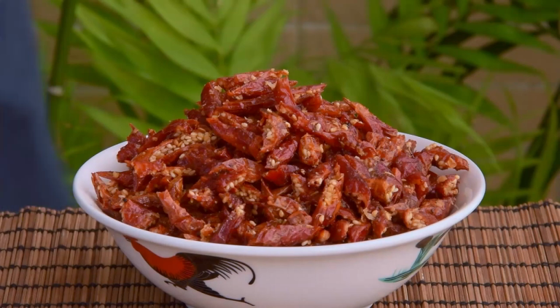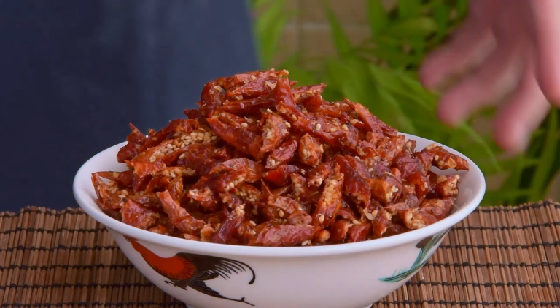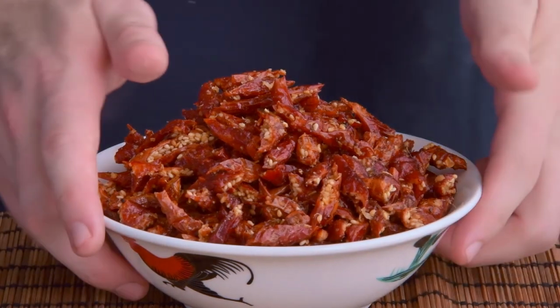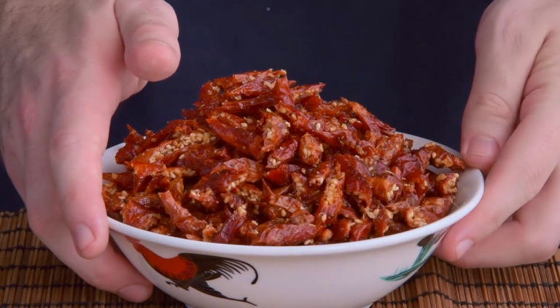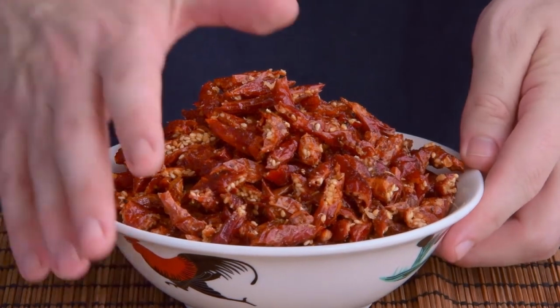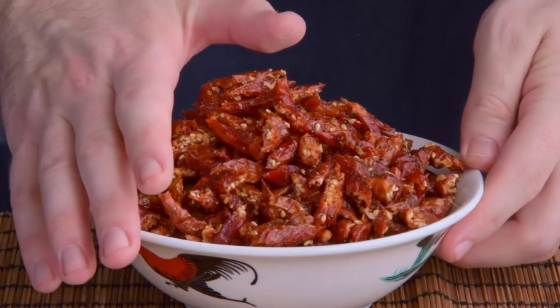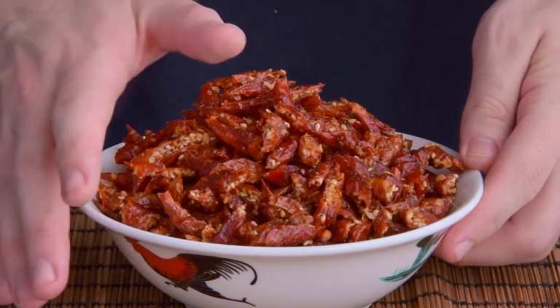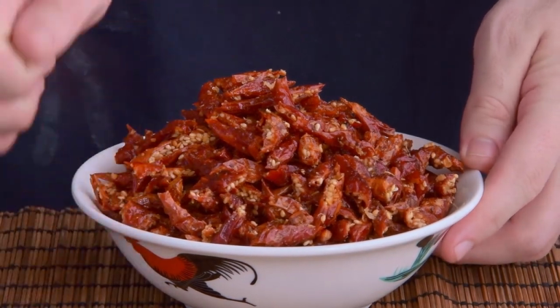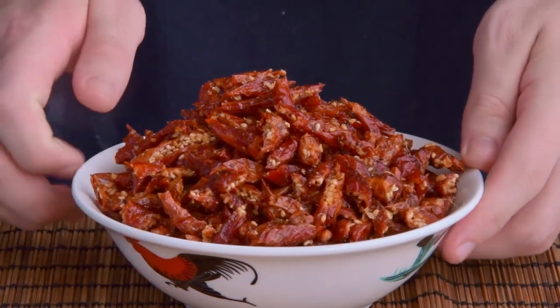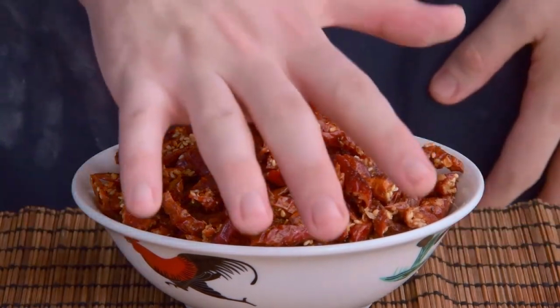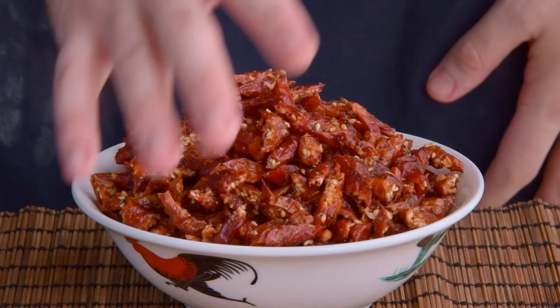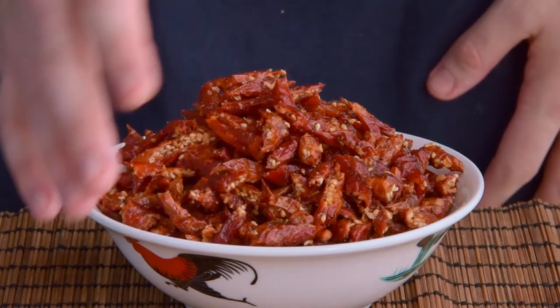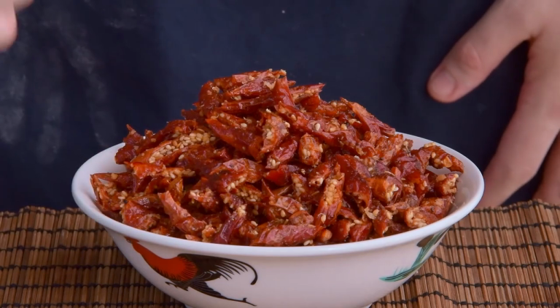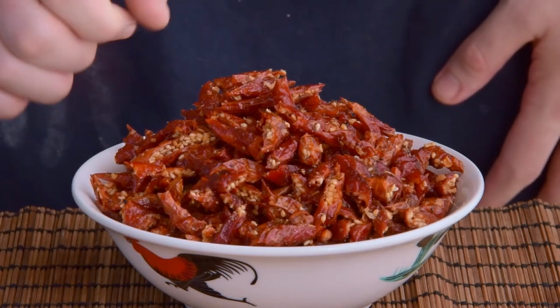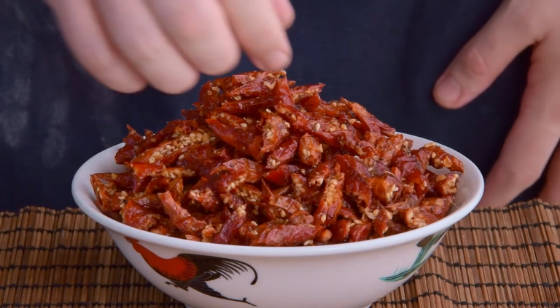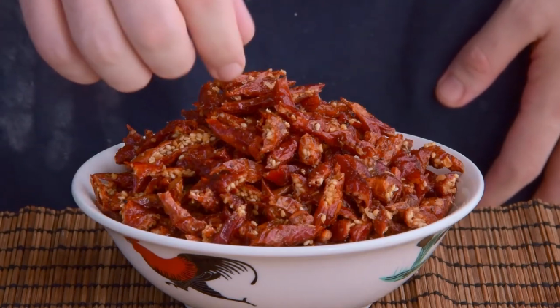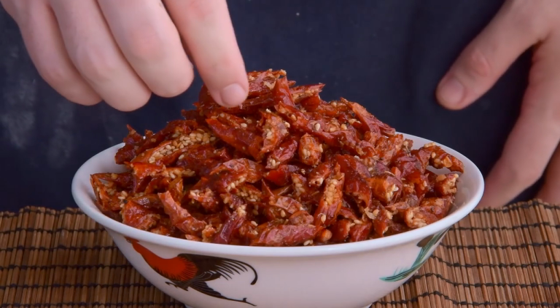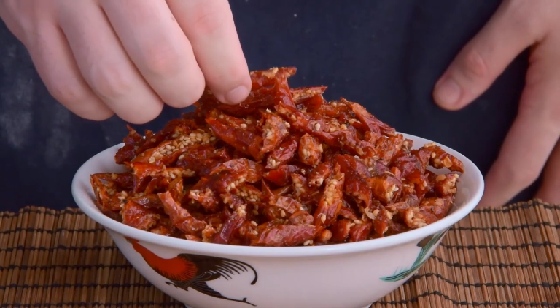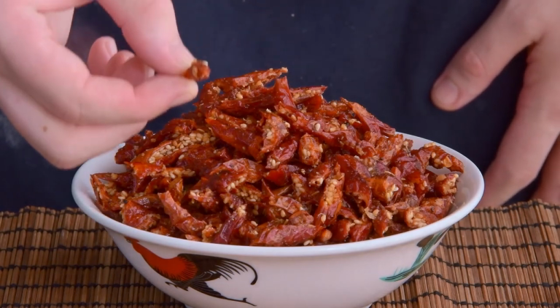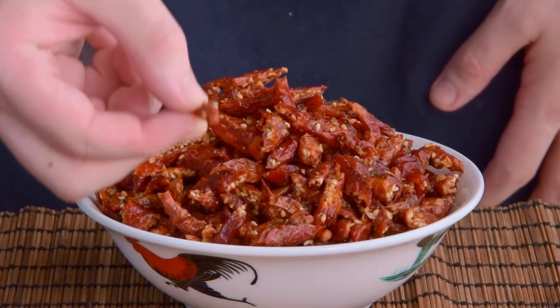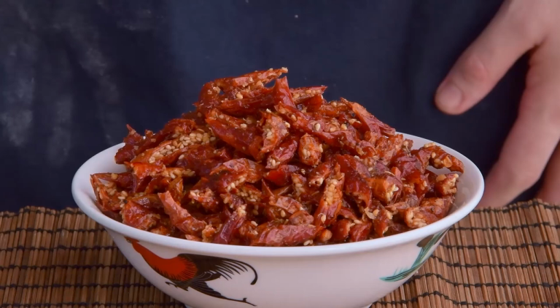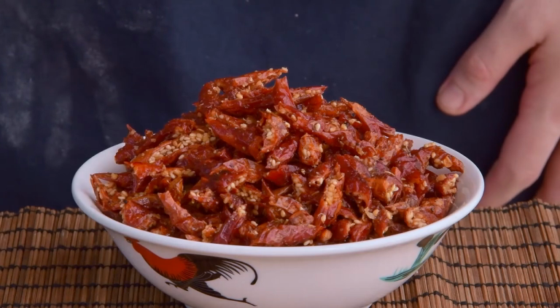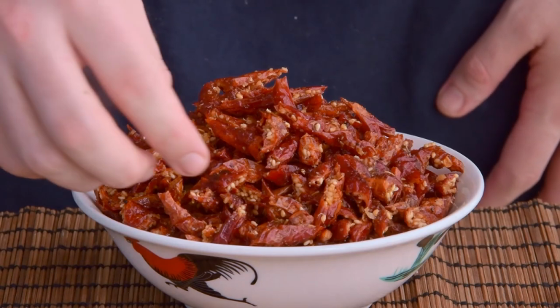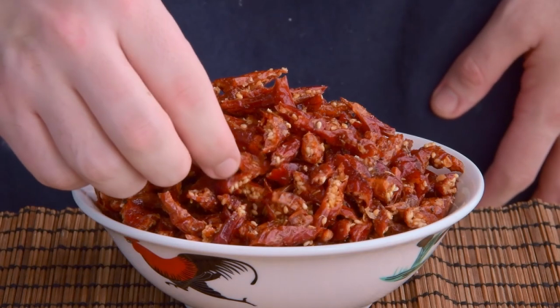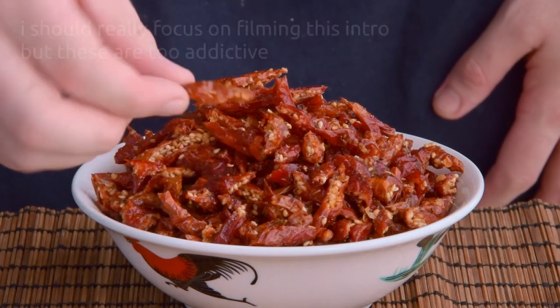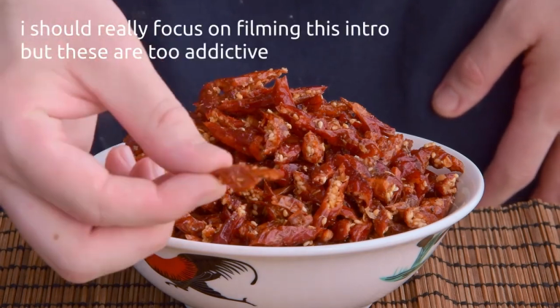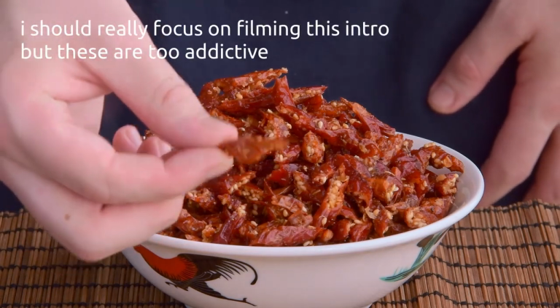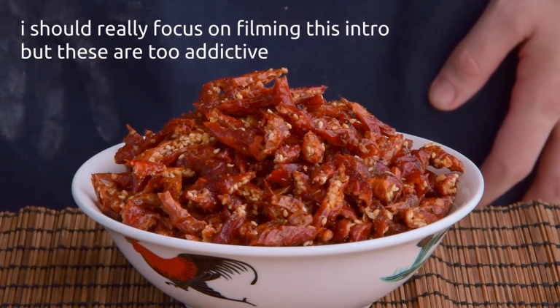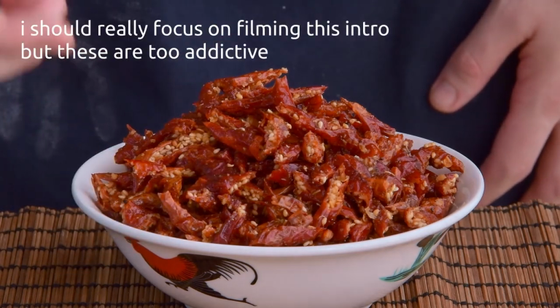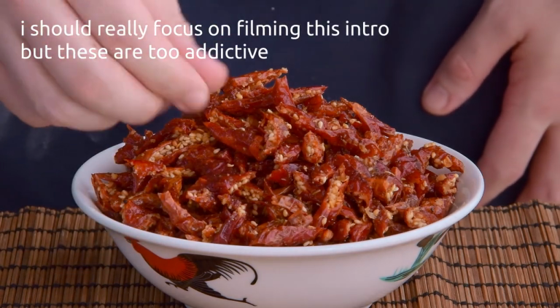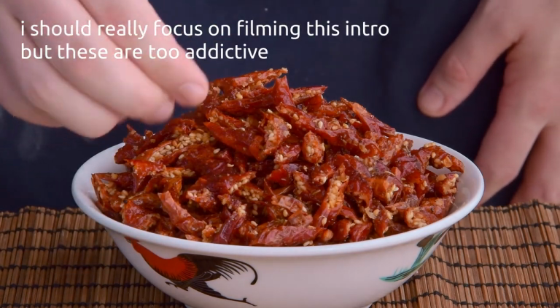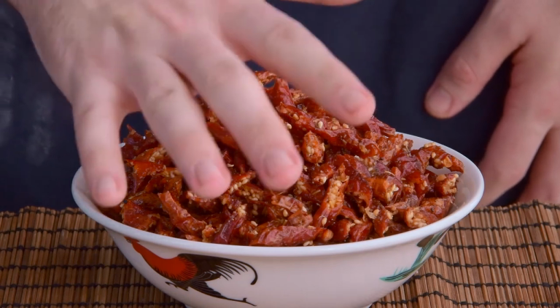What you're looking at is a bowl of crispy fried chilies, and really, not much else. This stuff is called Xianglazui, it's a classic snack from the Guizhou province — because obviously it'd take some true chili heads to find a way to munch on hot peppers like their potato chips.